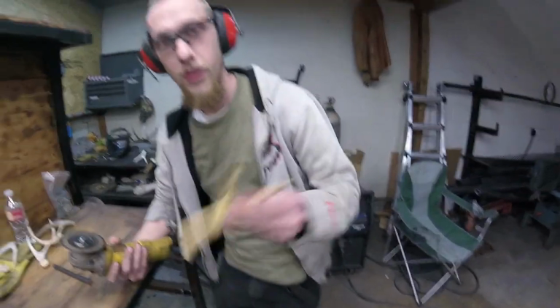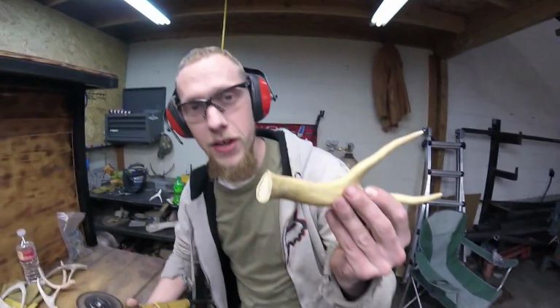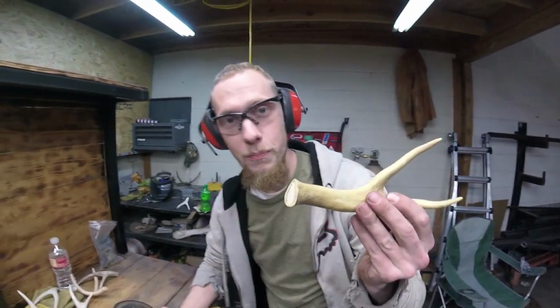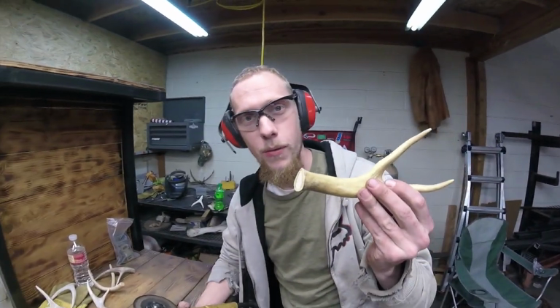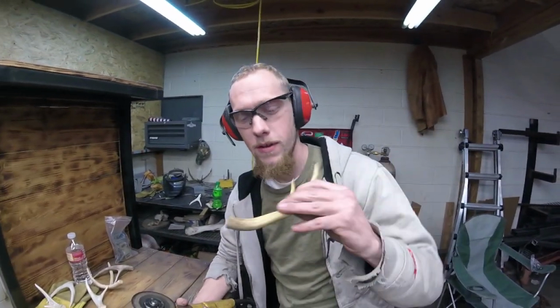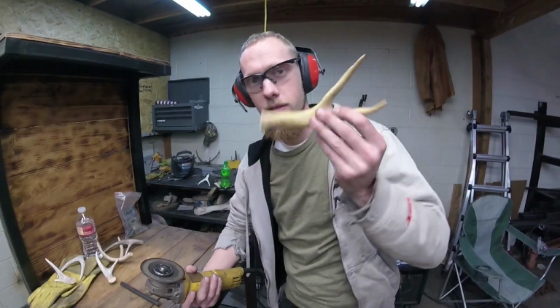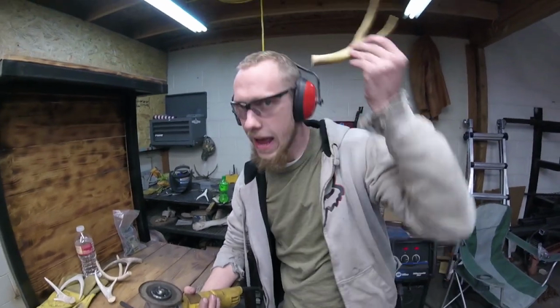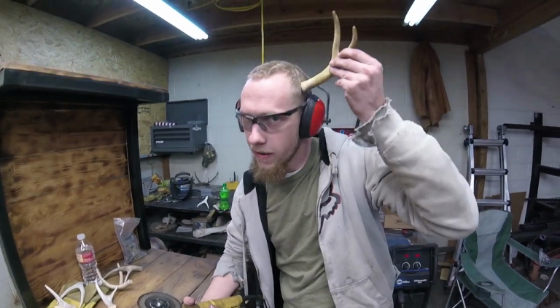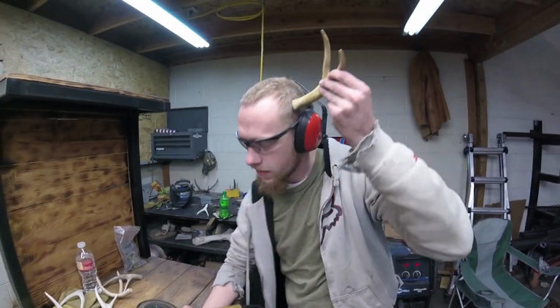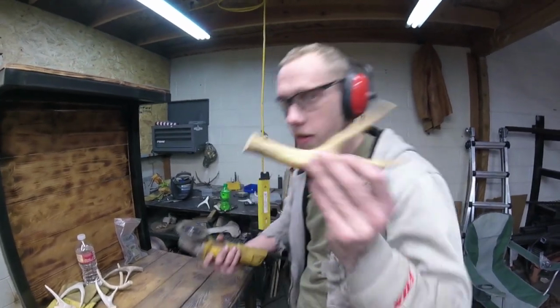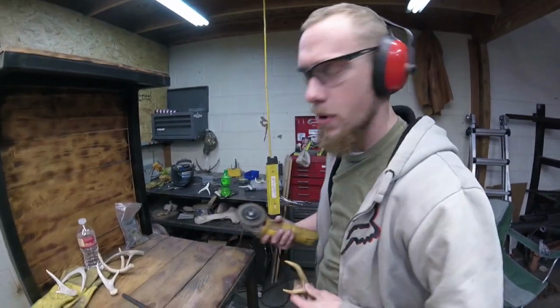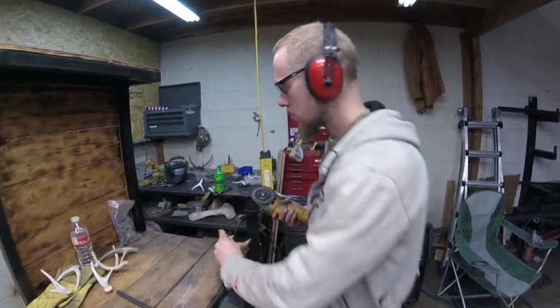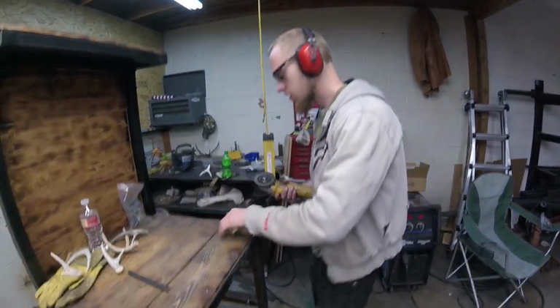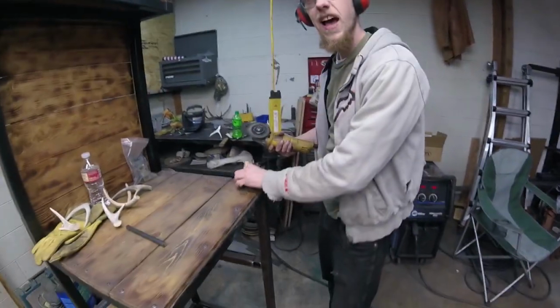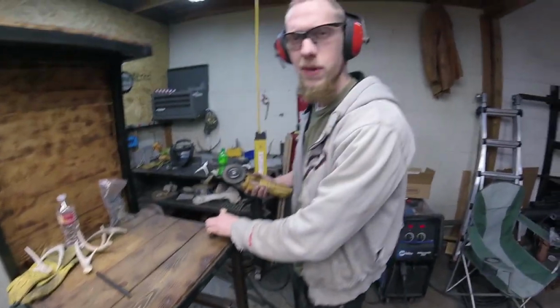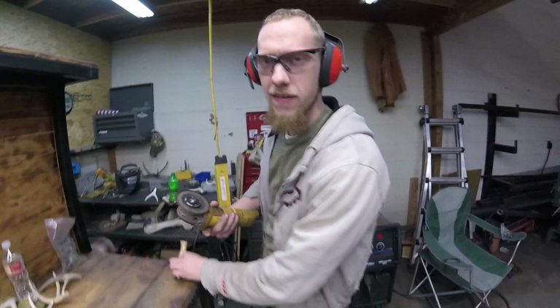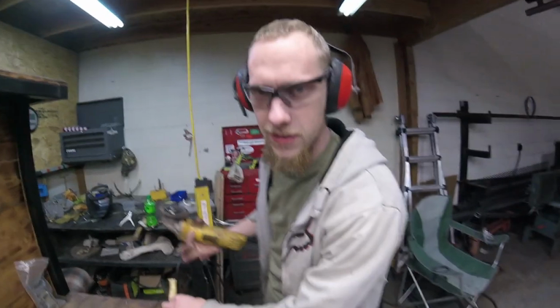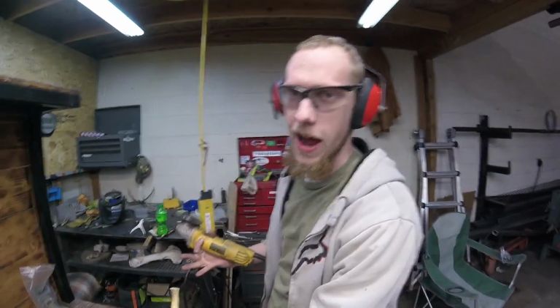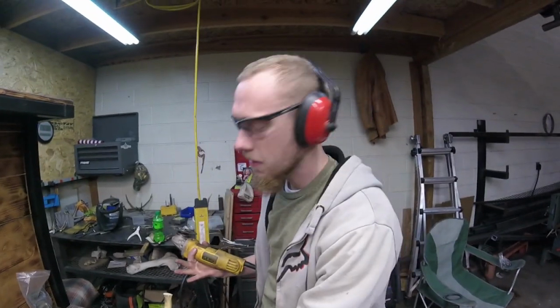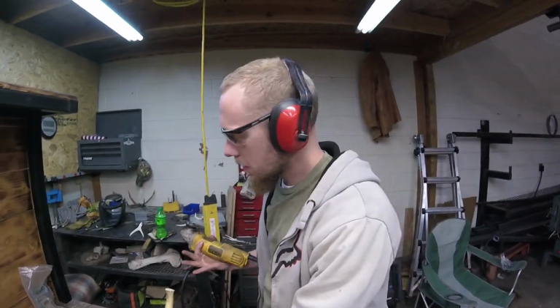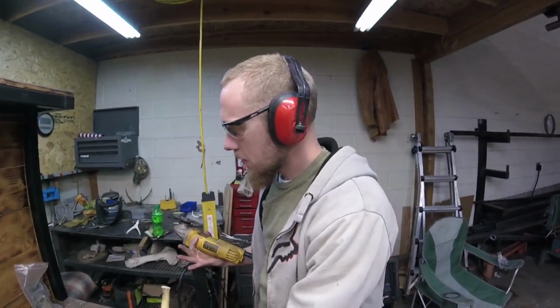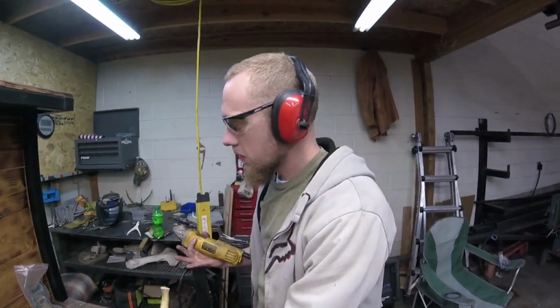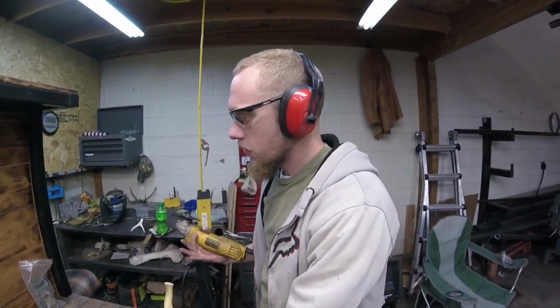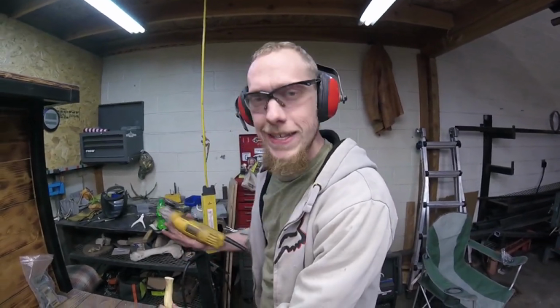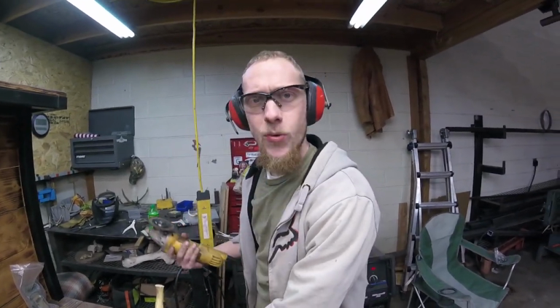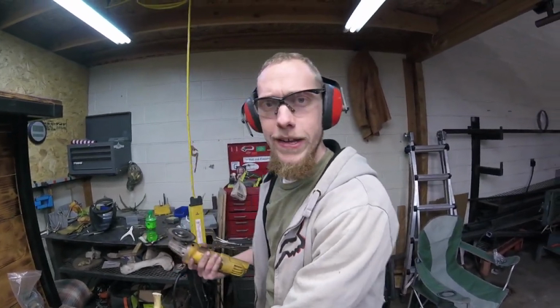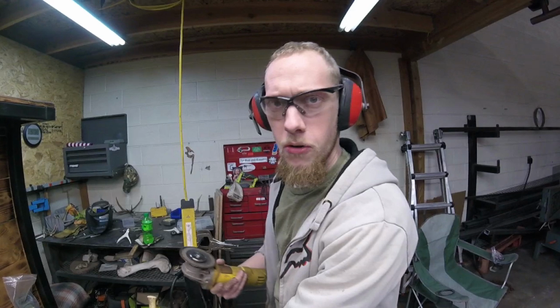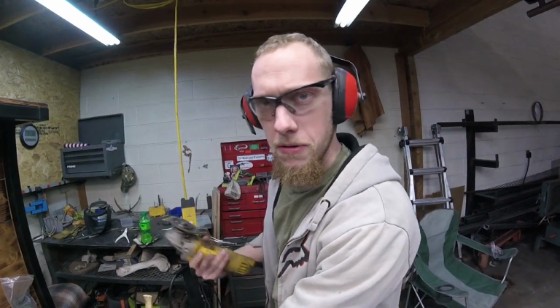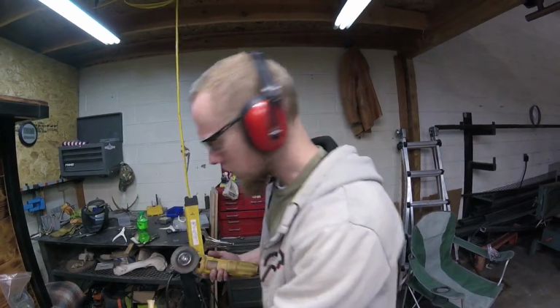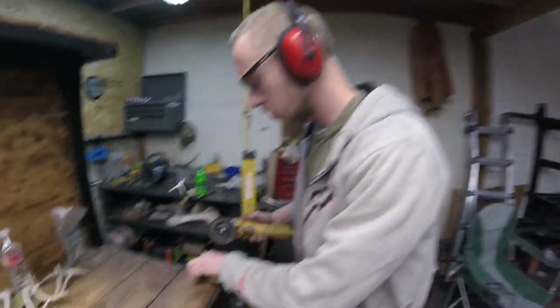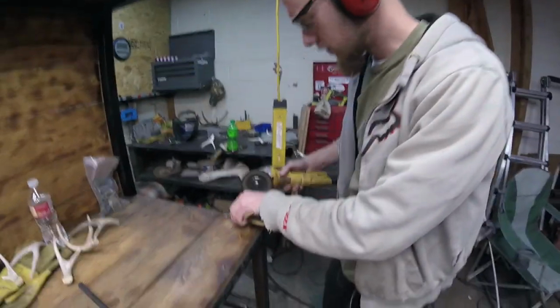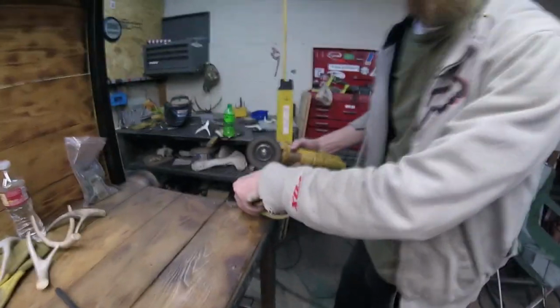It'll even cut through bone. This is an antler. Bone. This is how I should have been cutting everything this whole time. But hindsight's 20-20, so... Yeah.